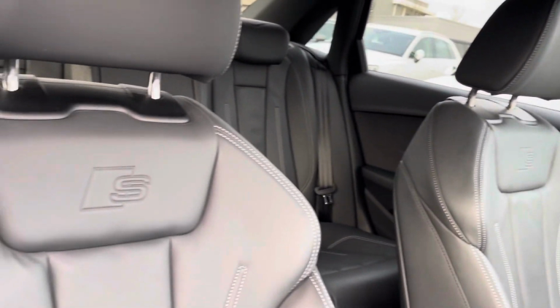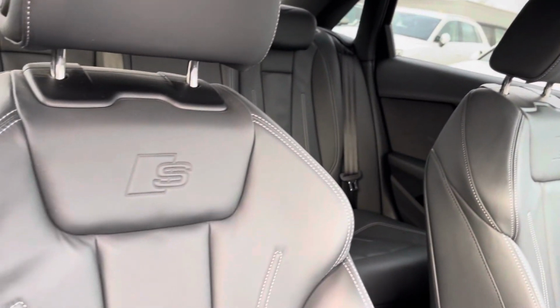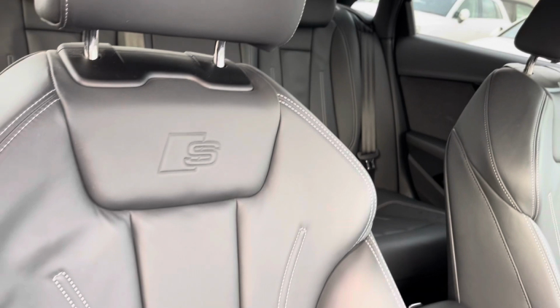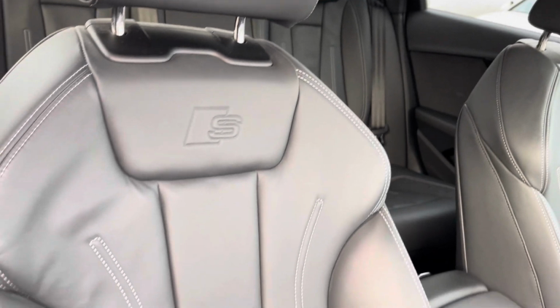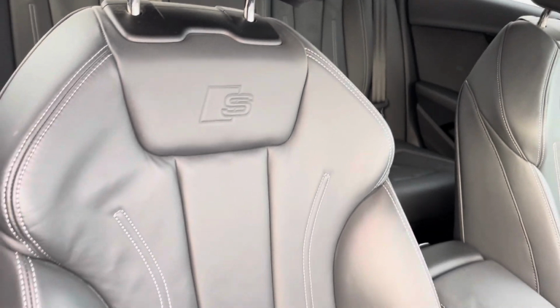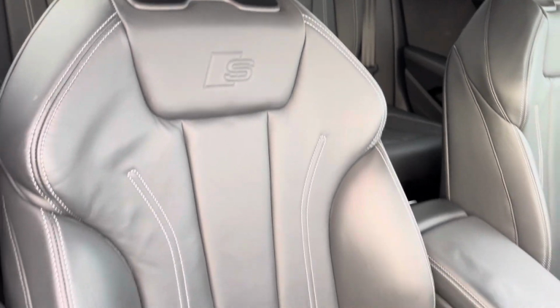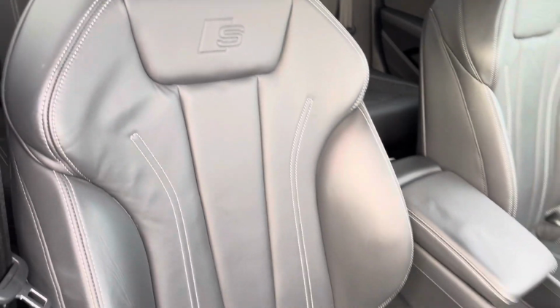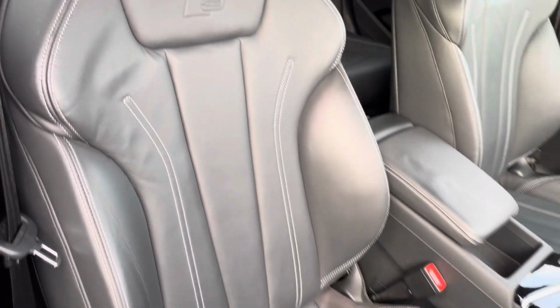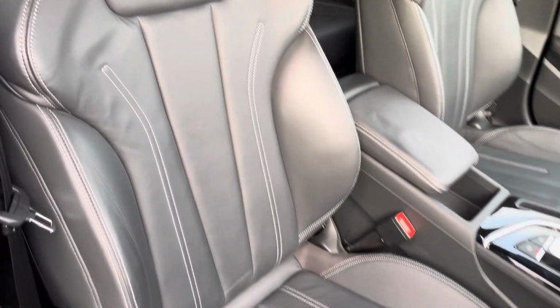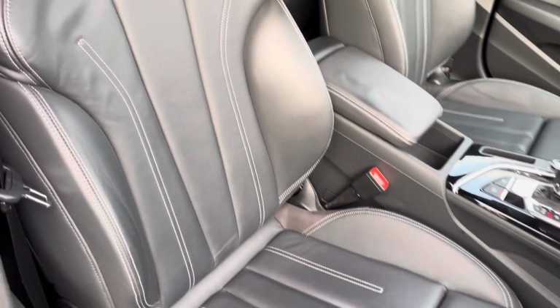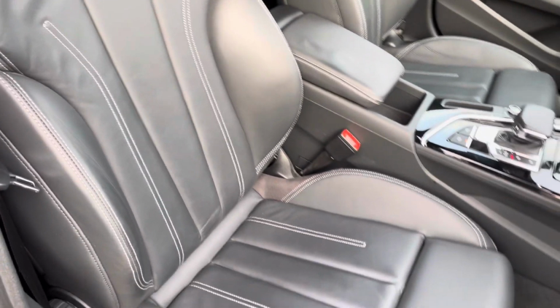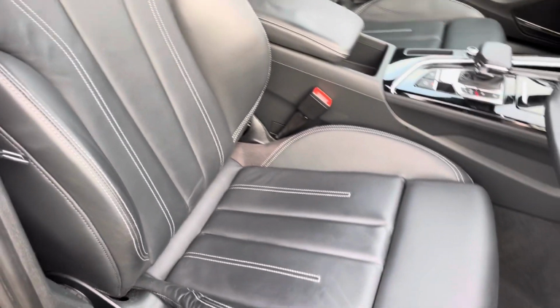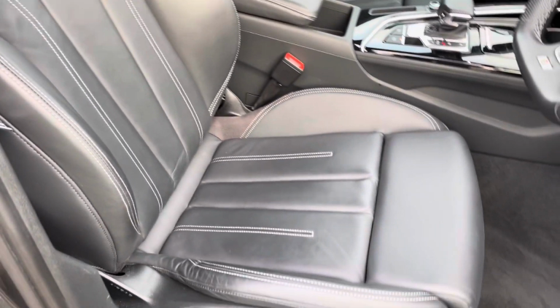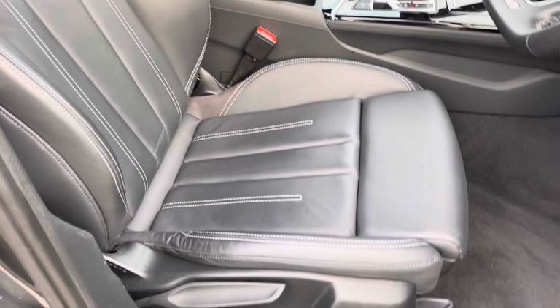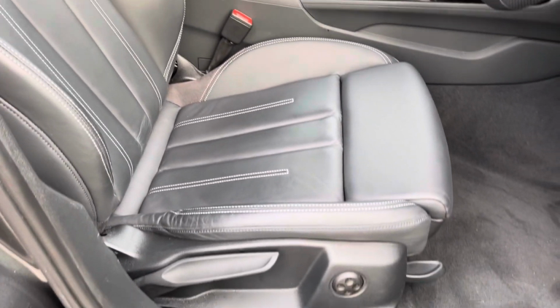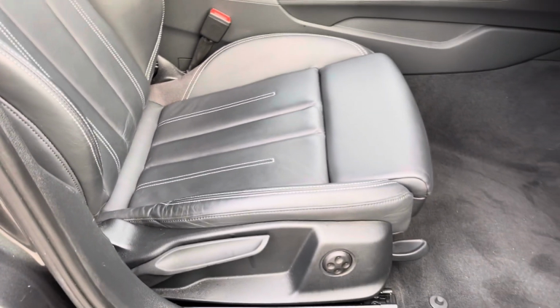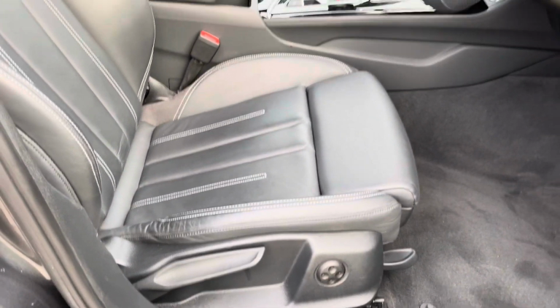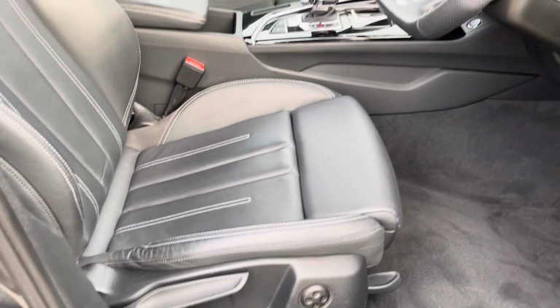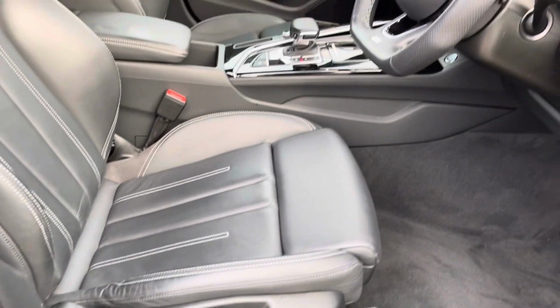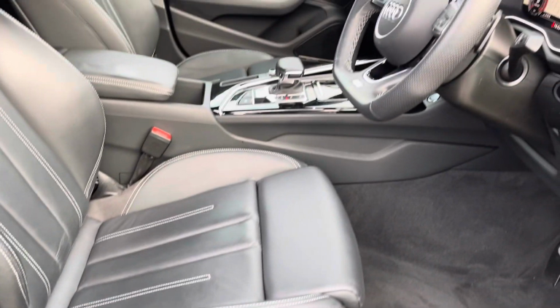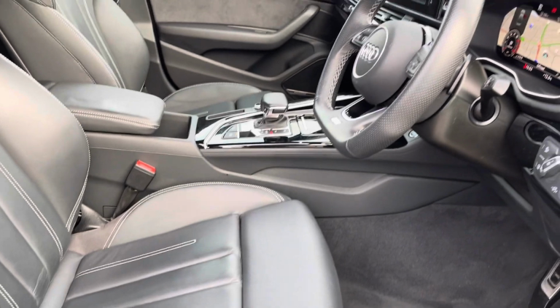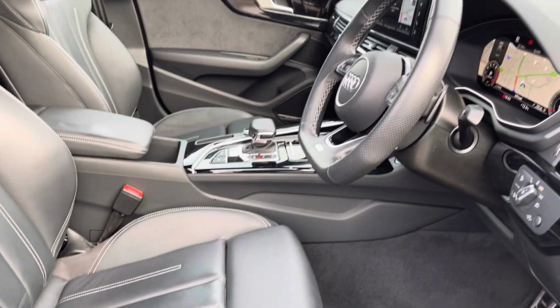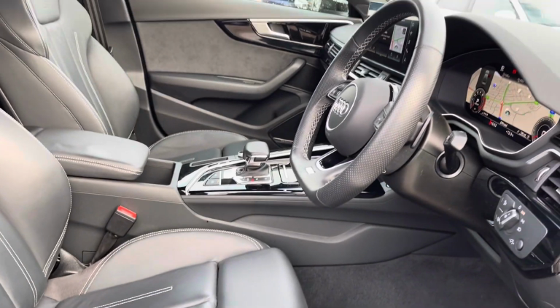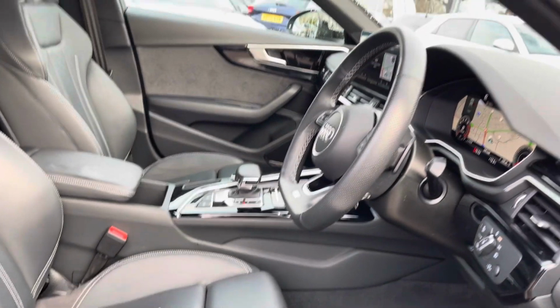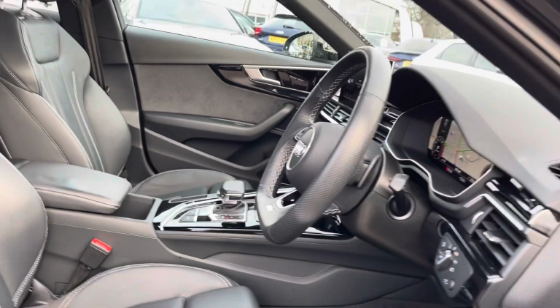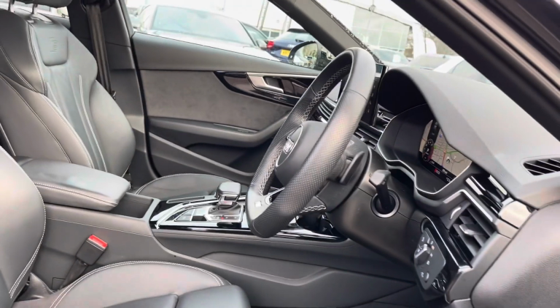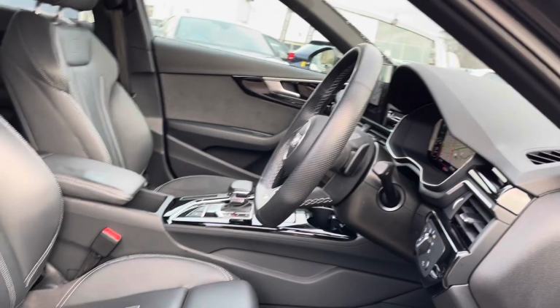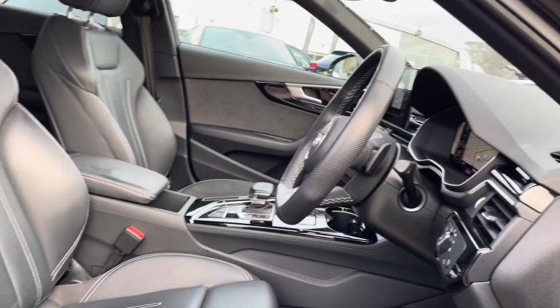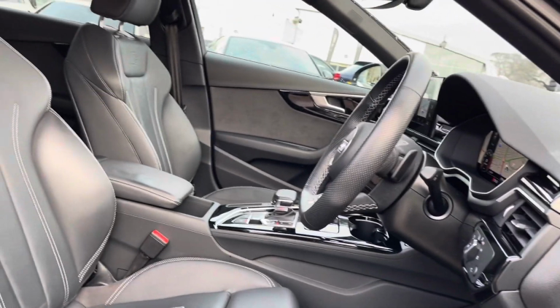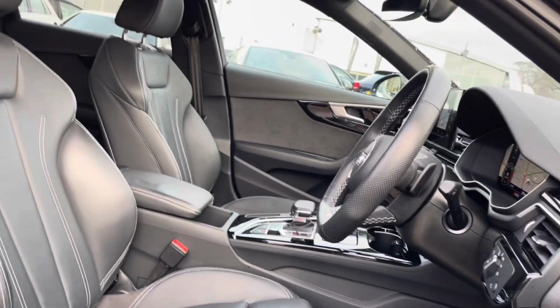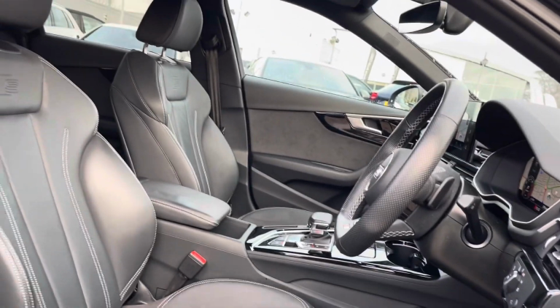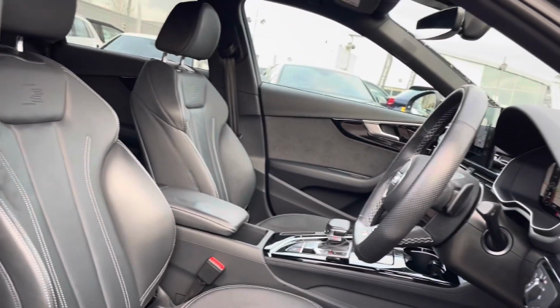Front S-line sports seats also finished in twin leather with manual operation and electric lumbar support give perfect comfort for both driver and passenger.